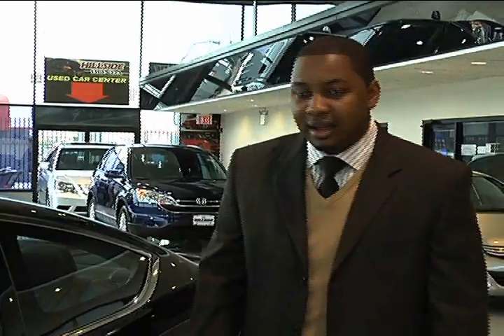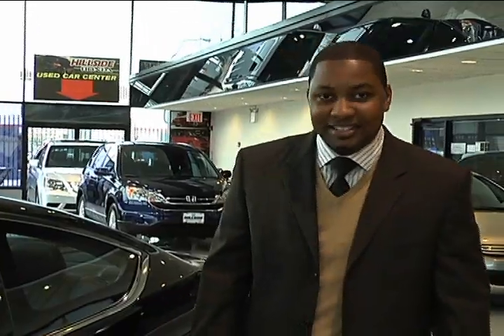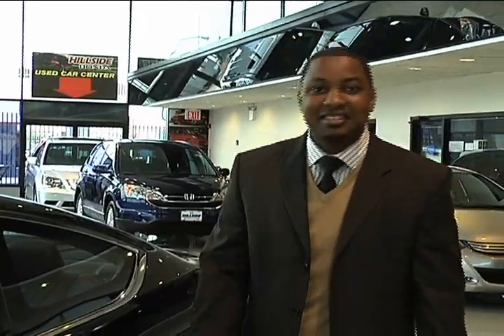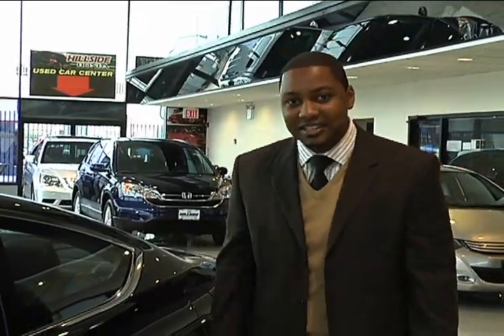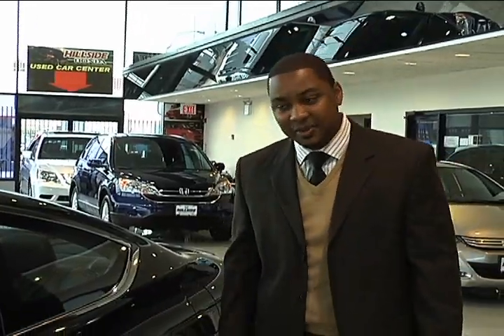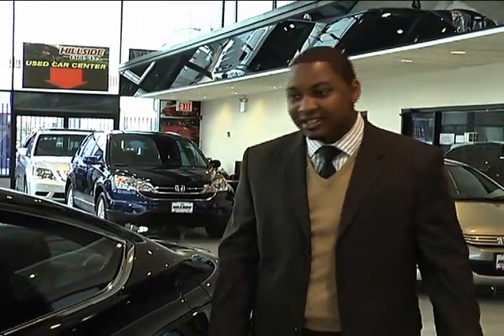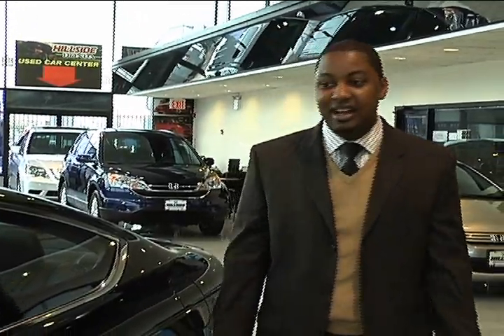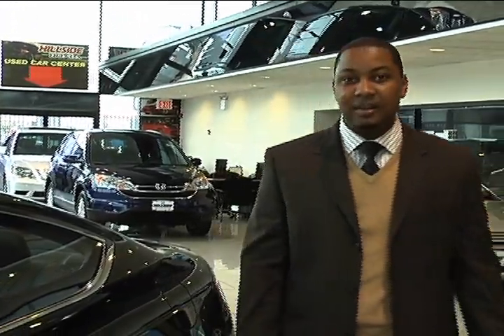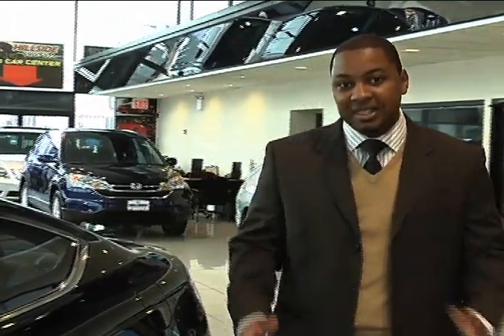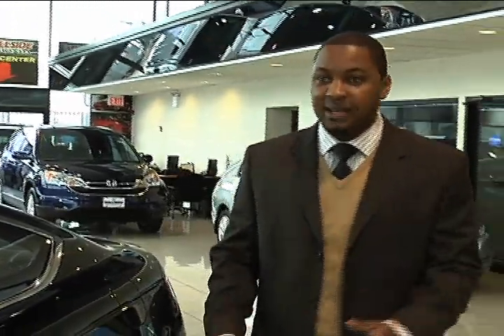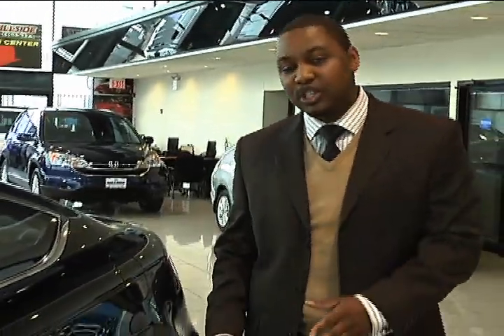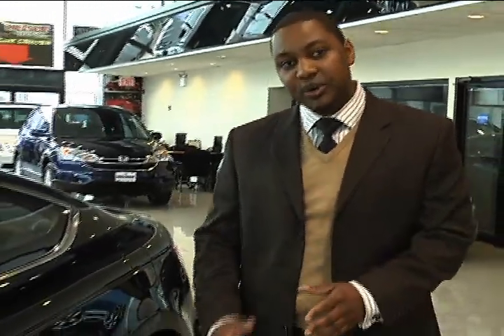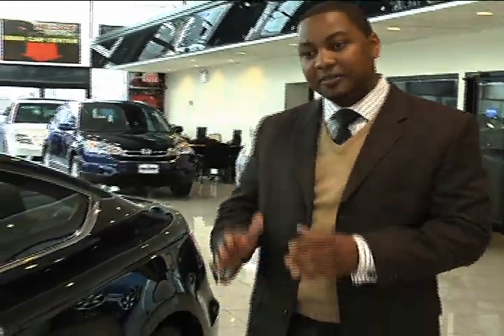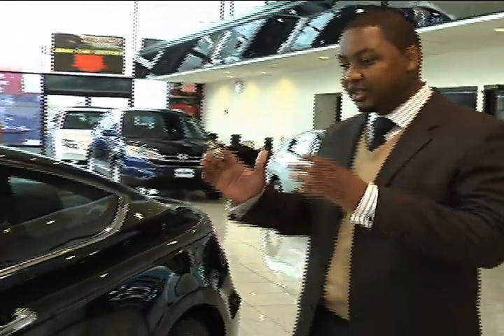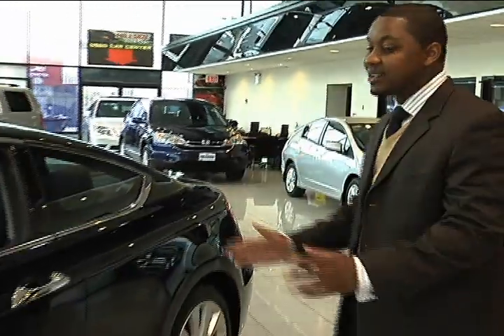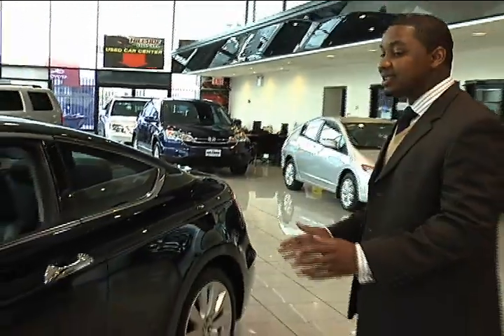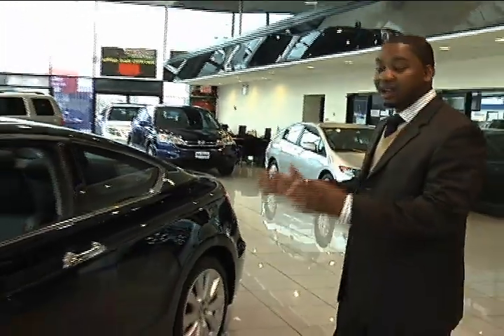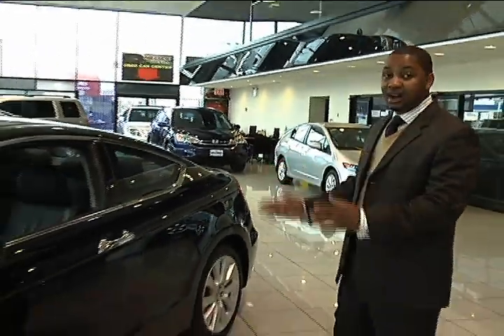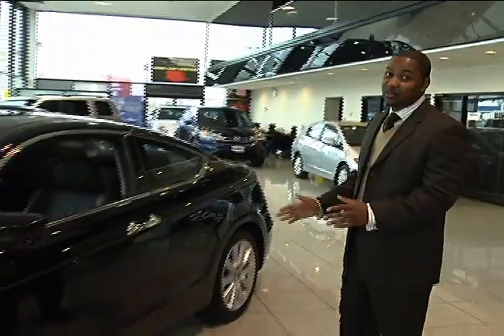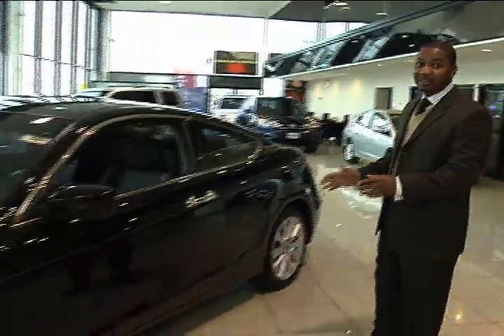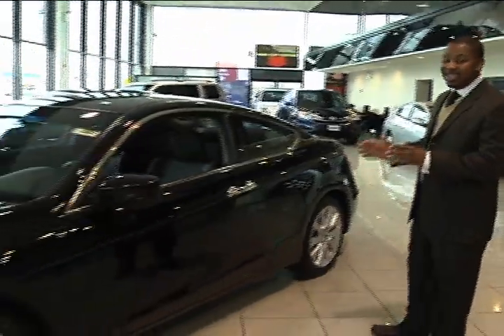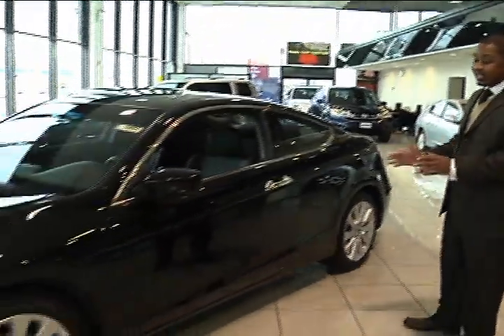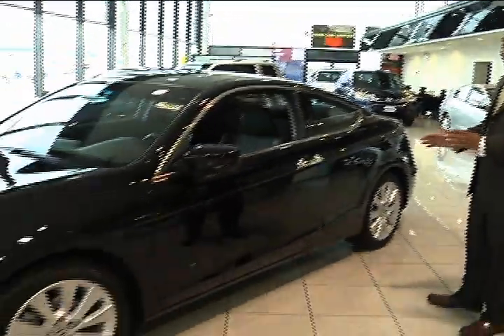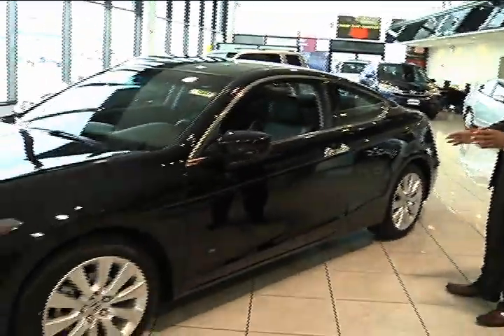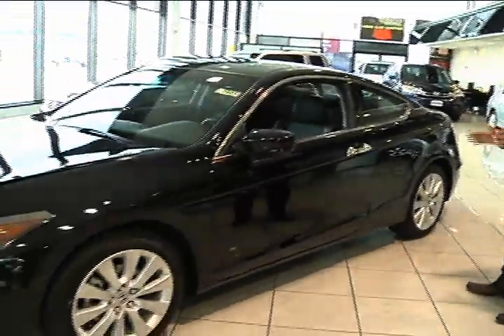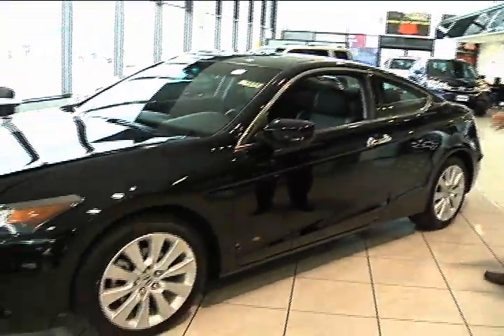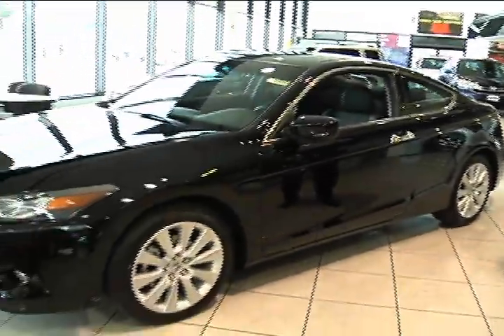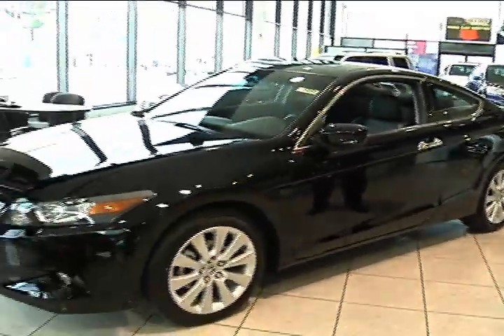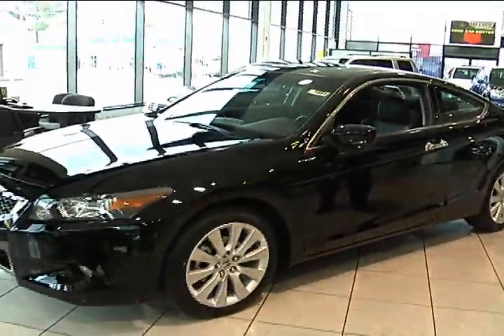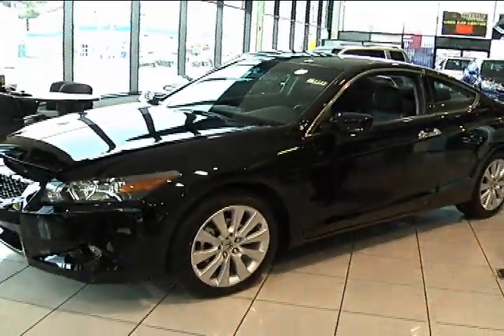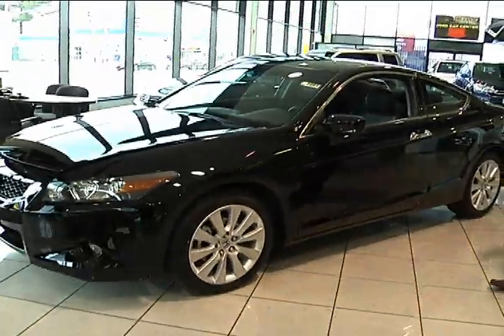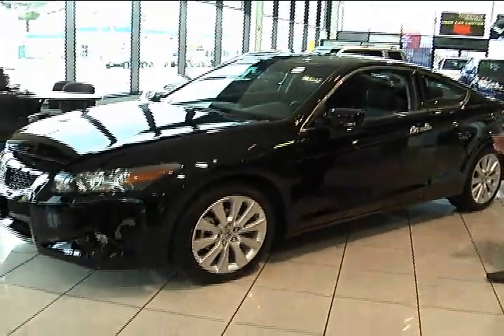Hi guys, this is Denison Adams with Hillside Honda. Today I'm going to be showing off a 2010 Honda Accord EX-L V6 Coupe, personally my favorite ride.